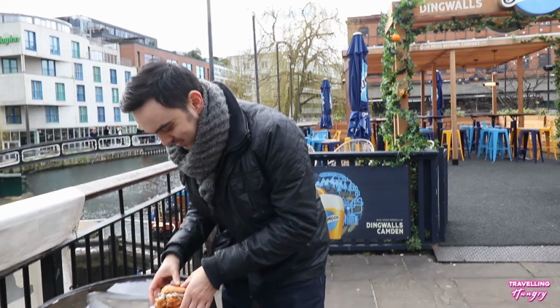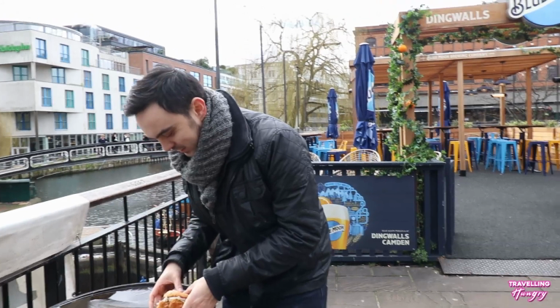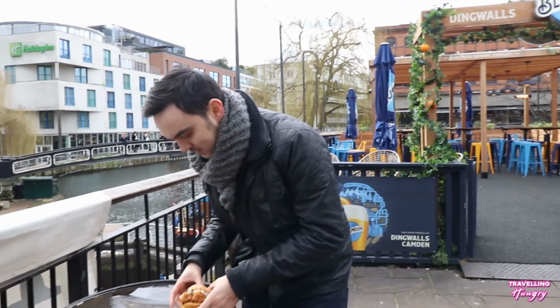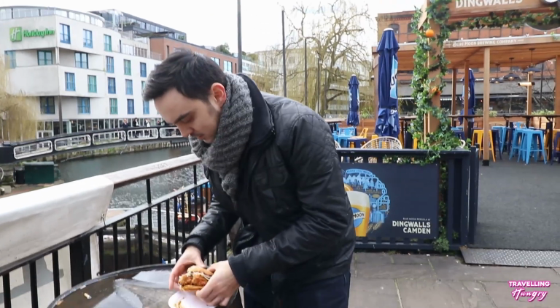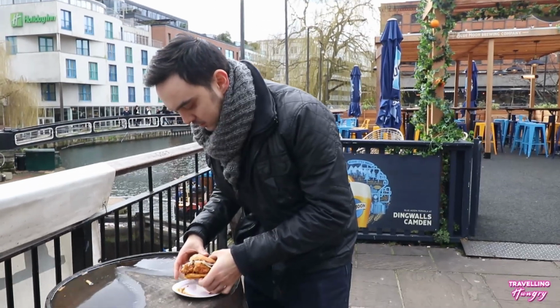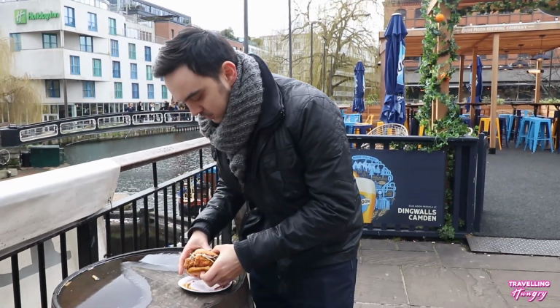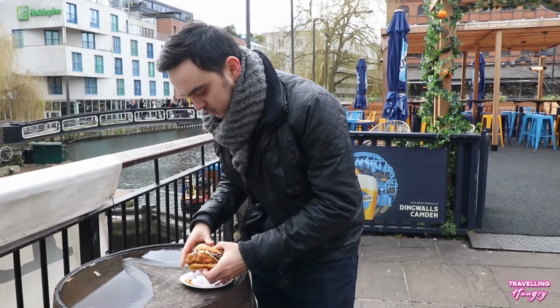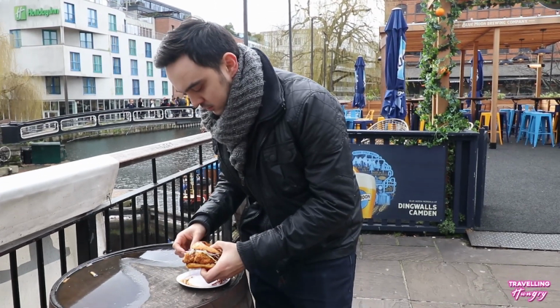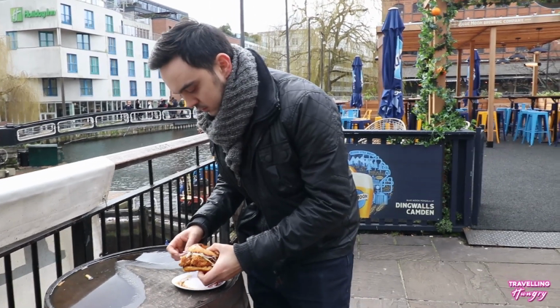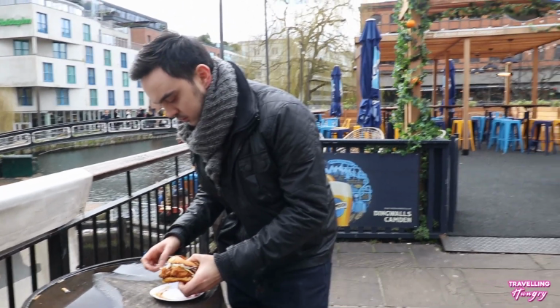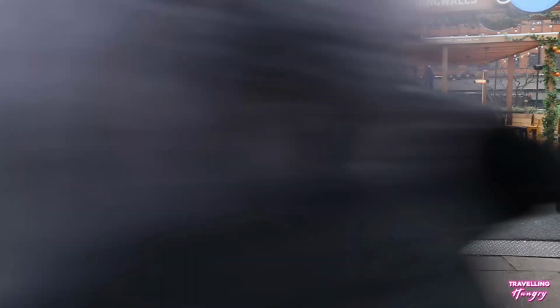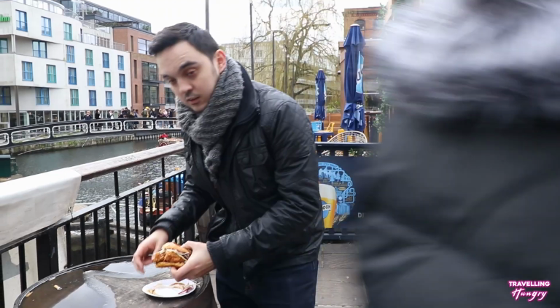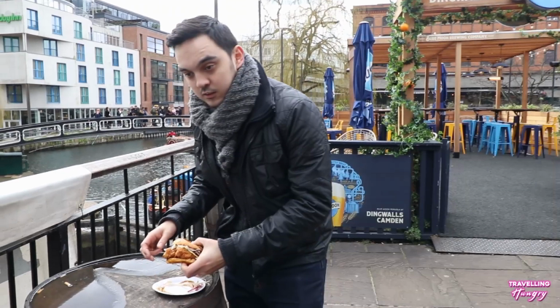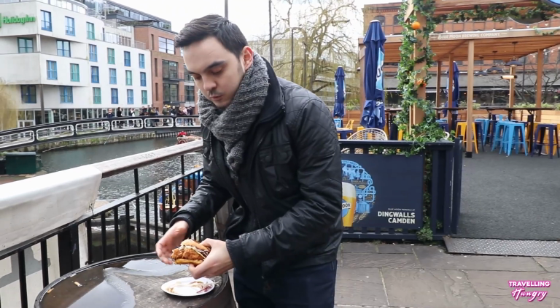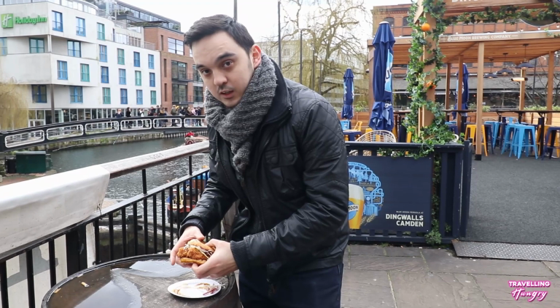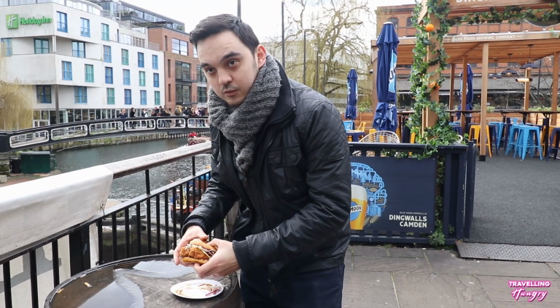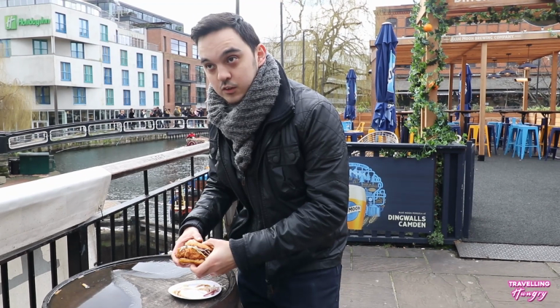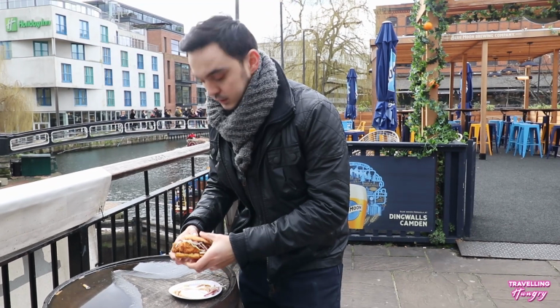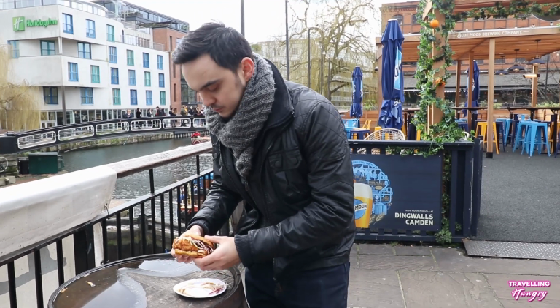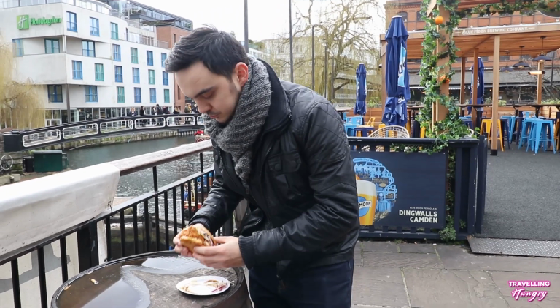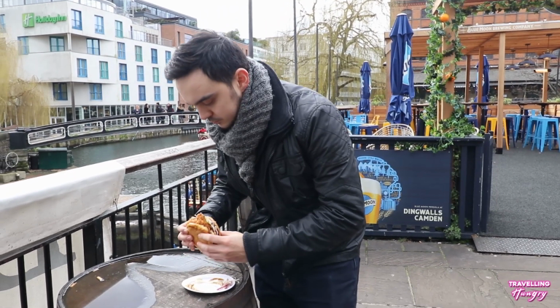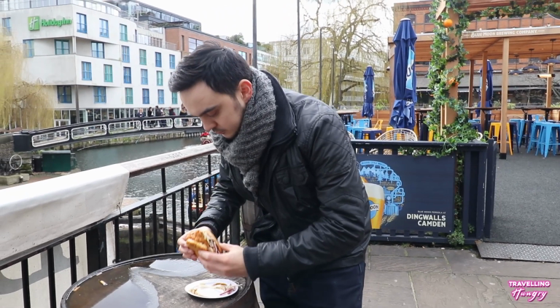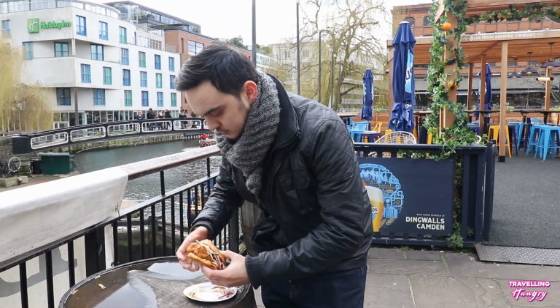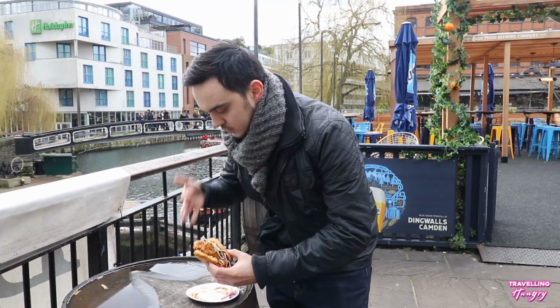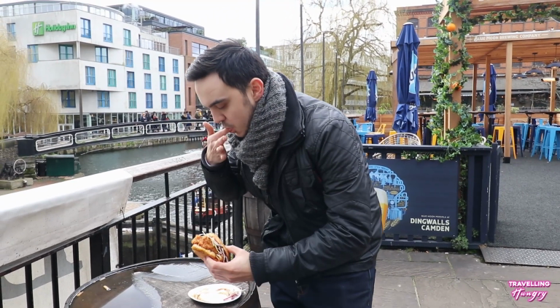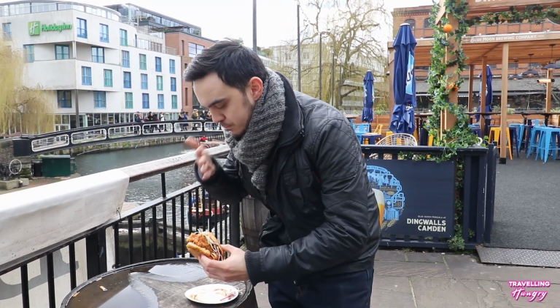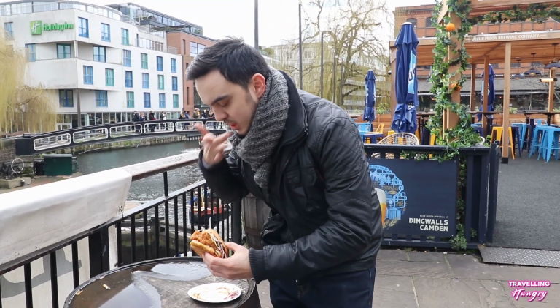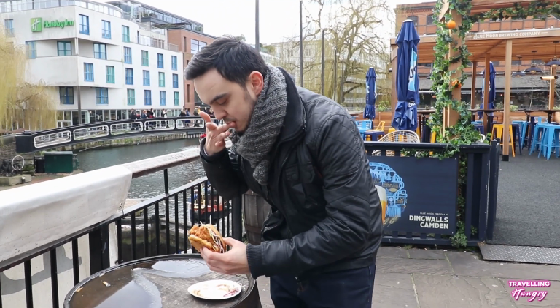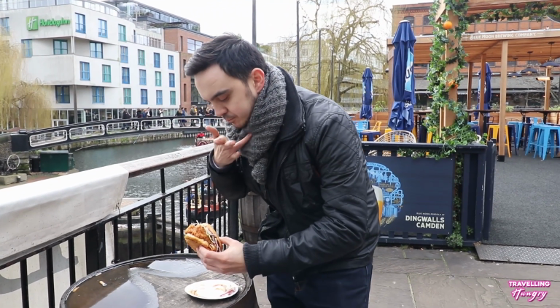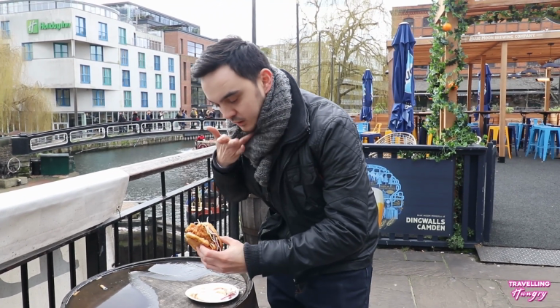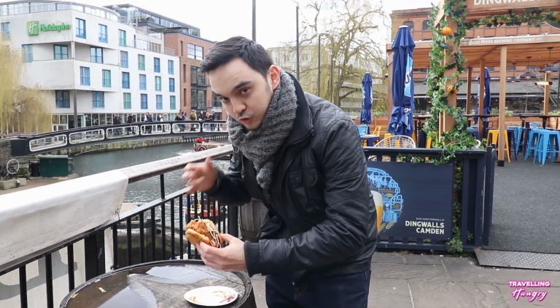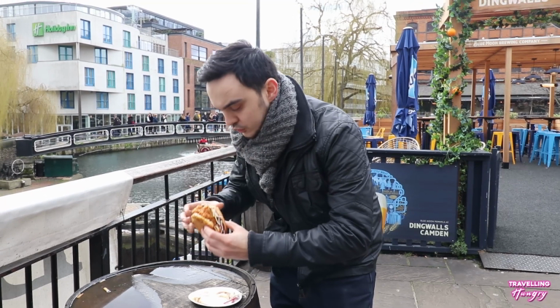Alright guys, we're going to delve into this burger. The sauce is good.